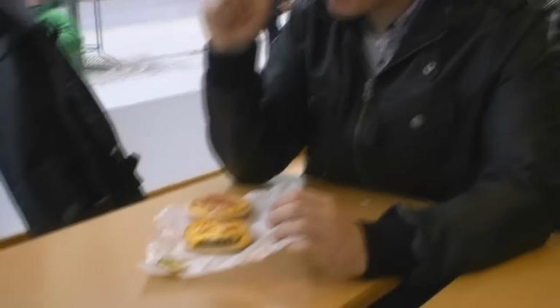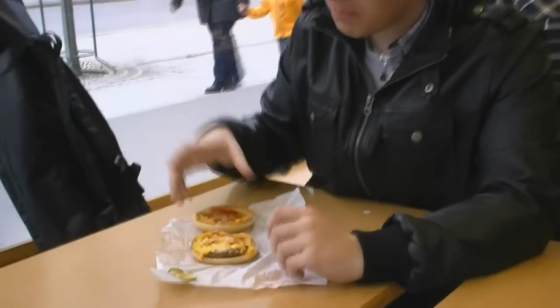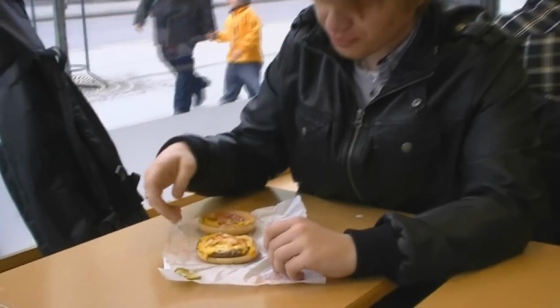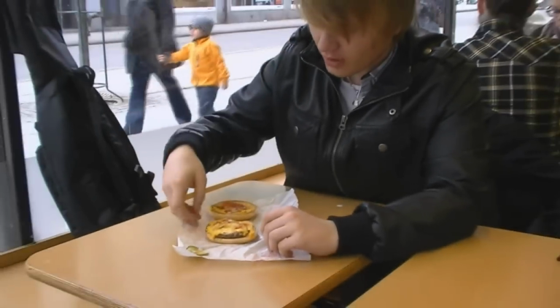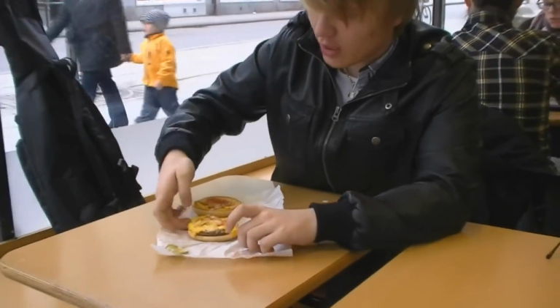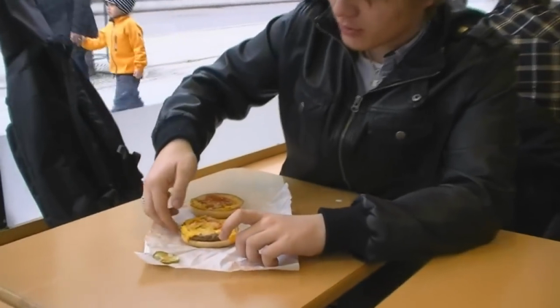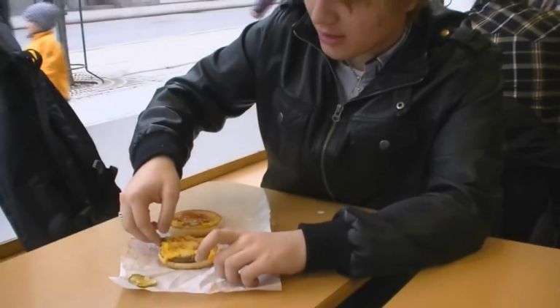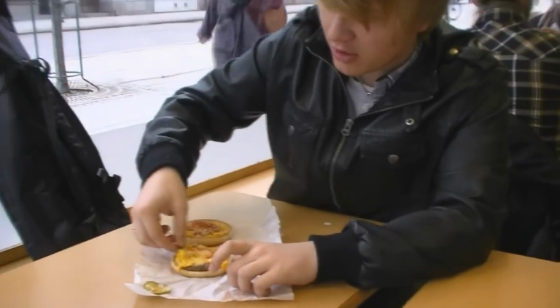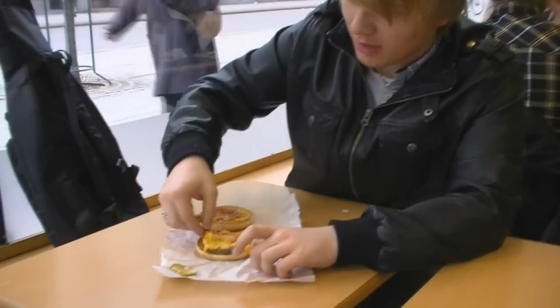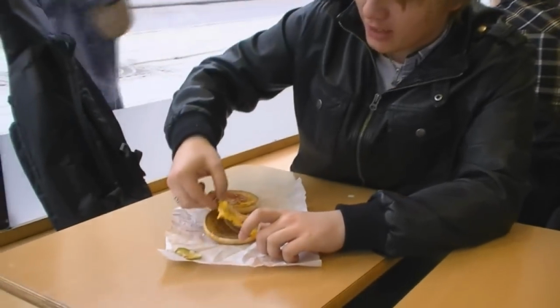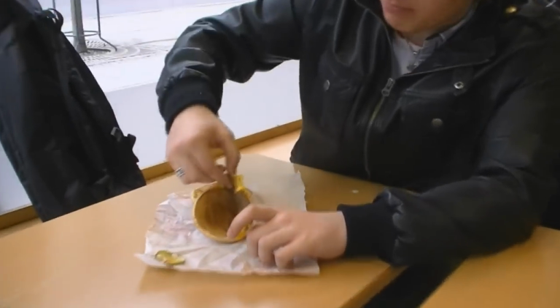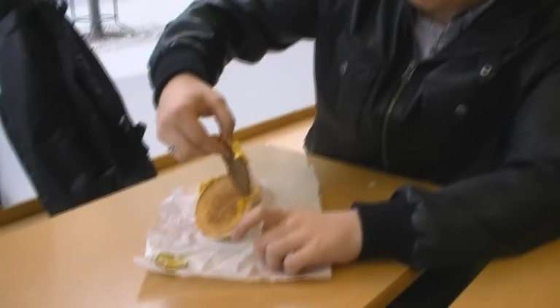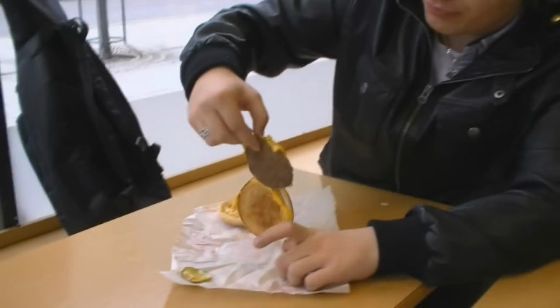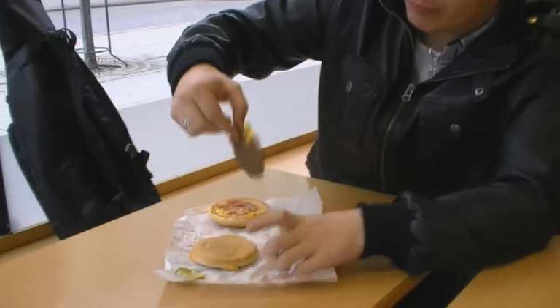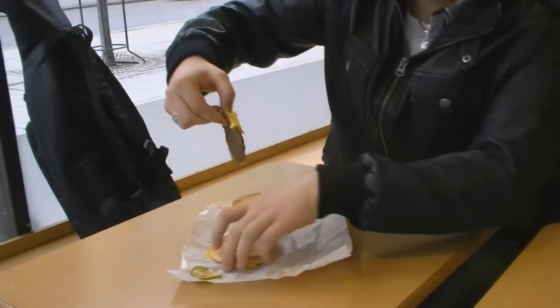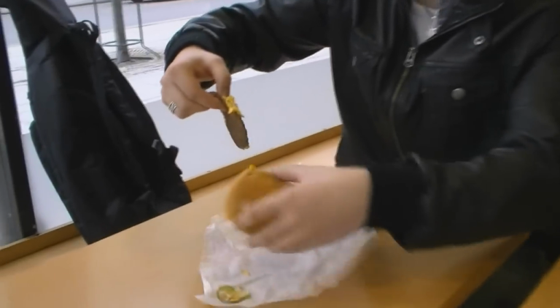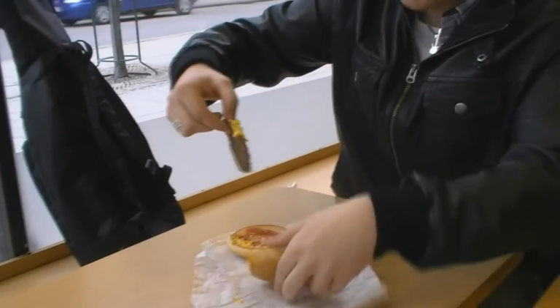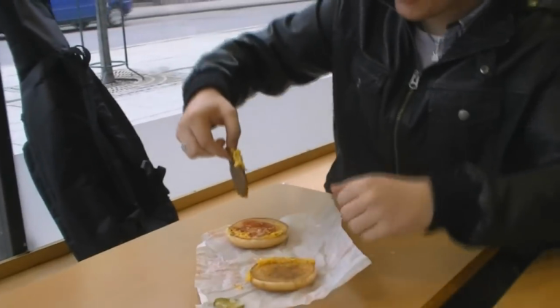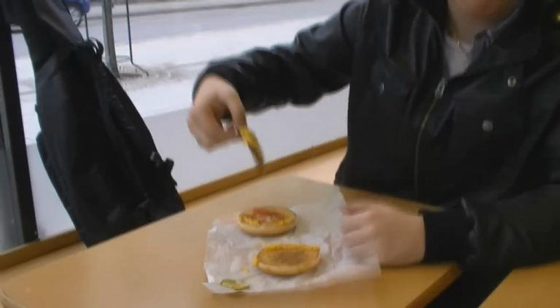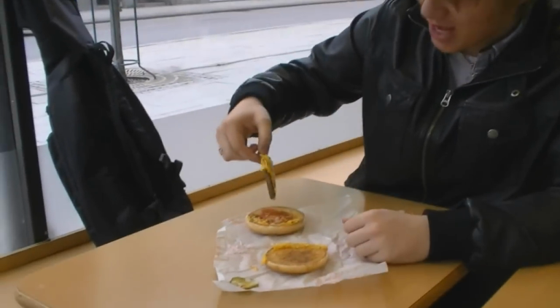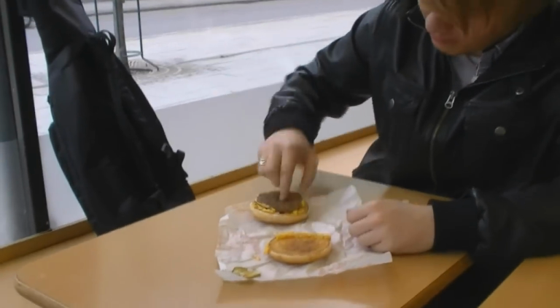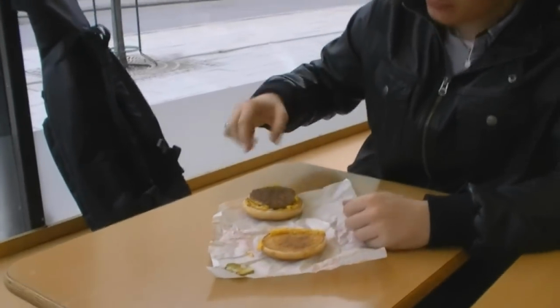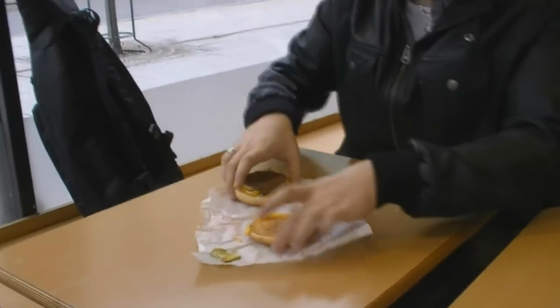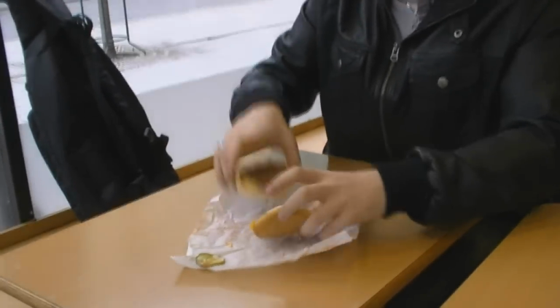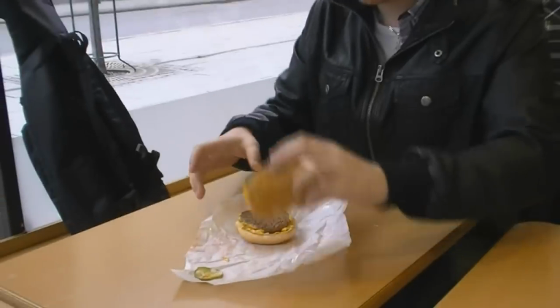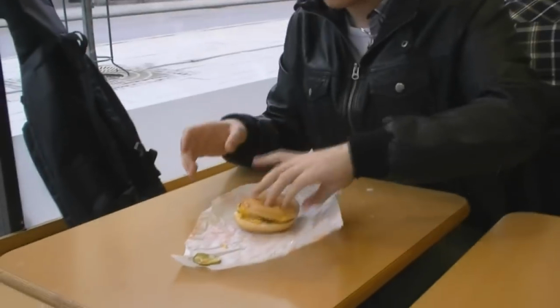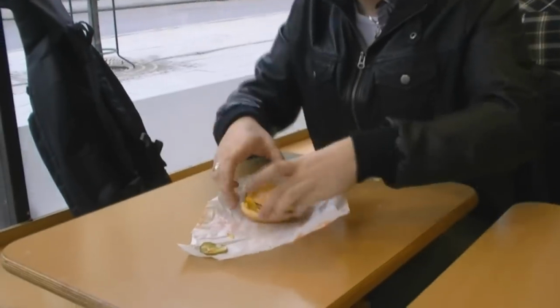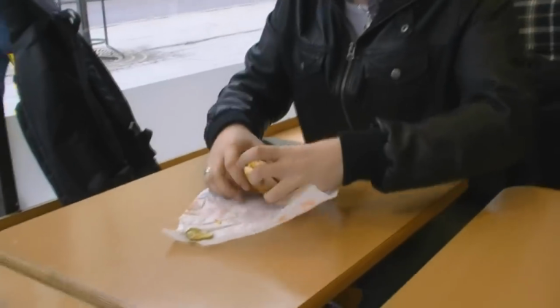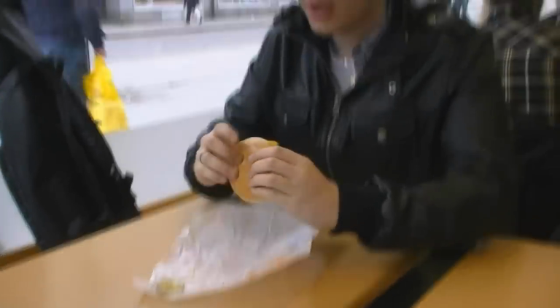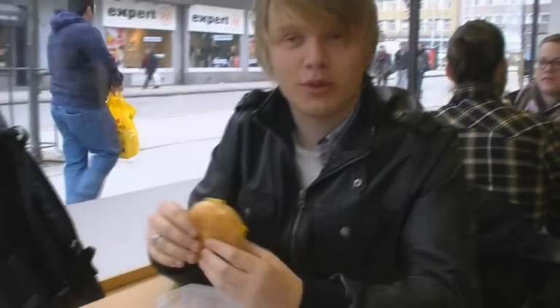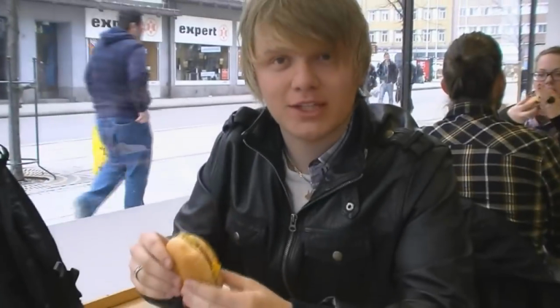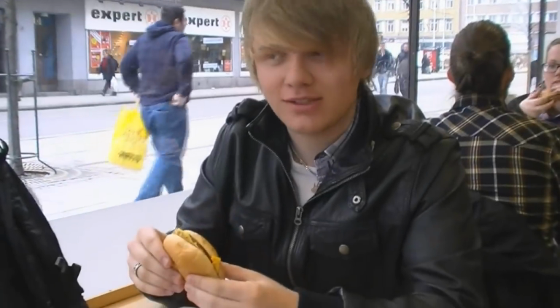And that's it. Then you have to take the beef, okay? And you turn it upside down. And then you put it down. Now it's prepared to be eaten.